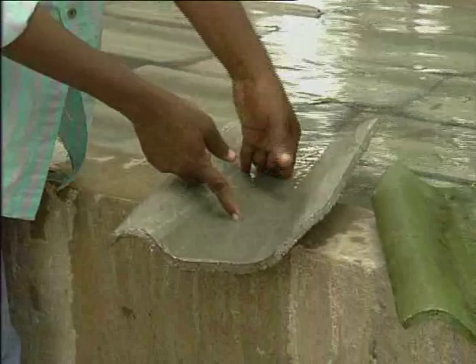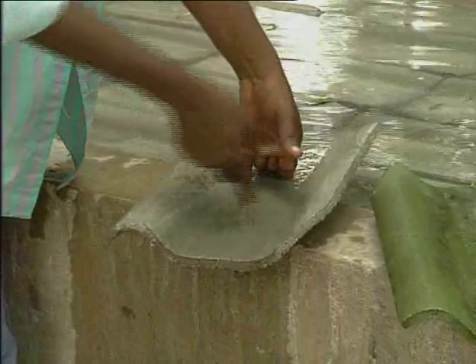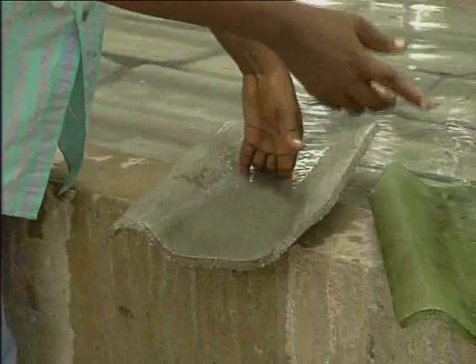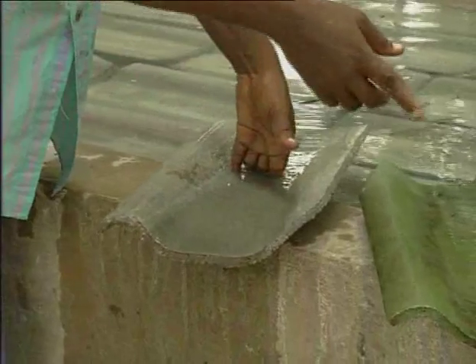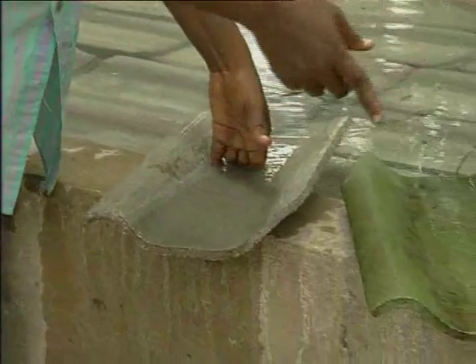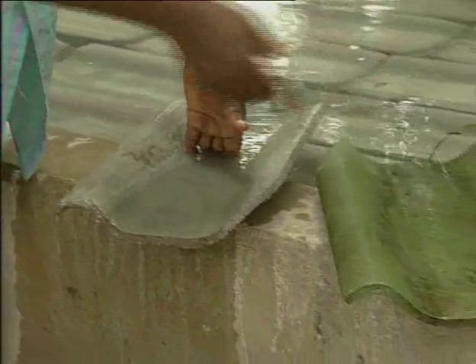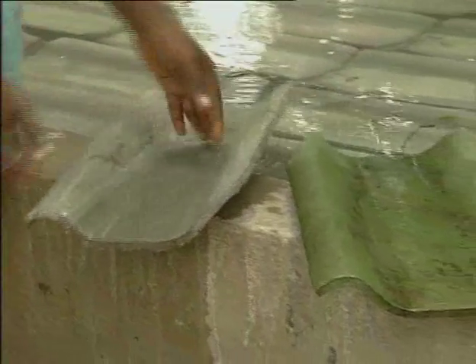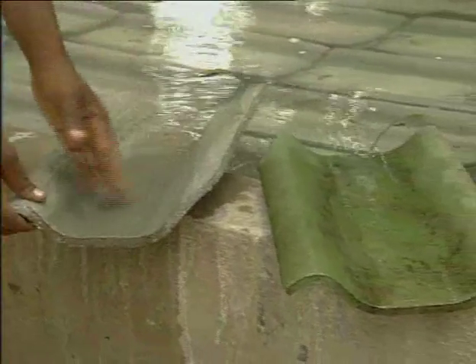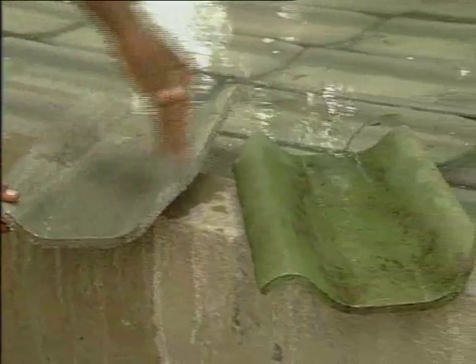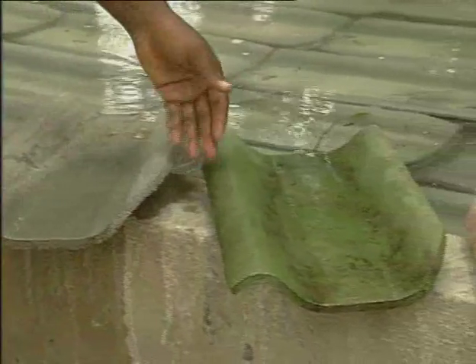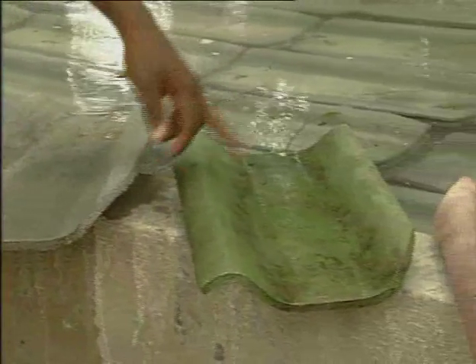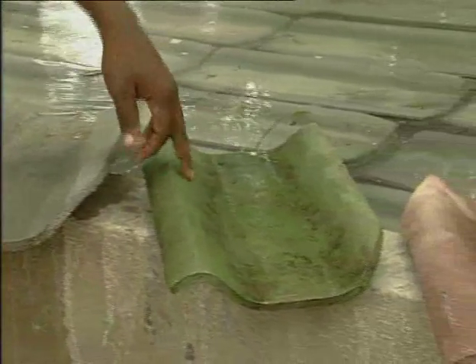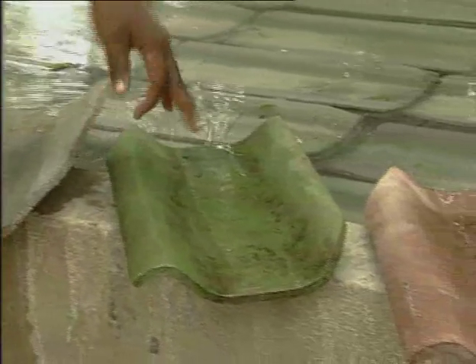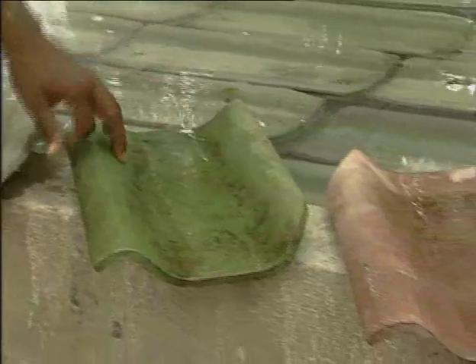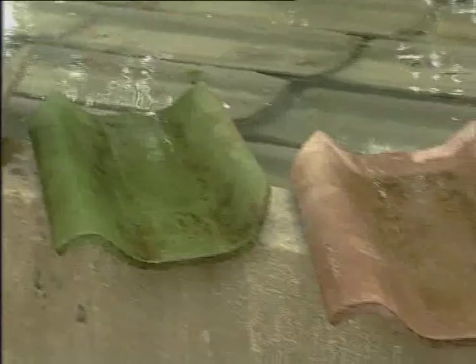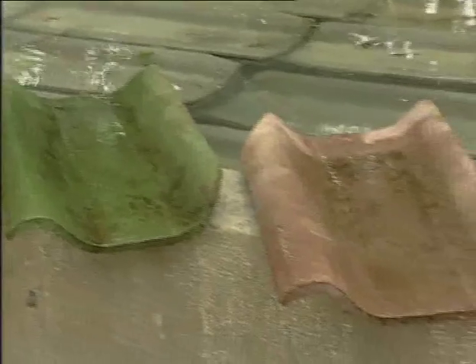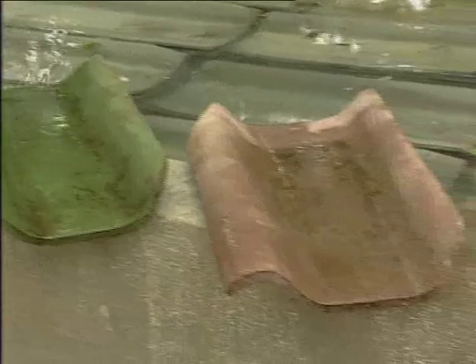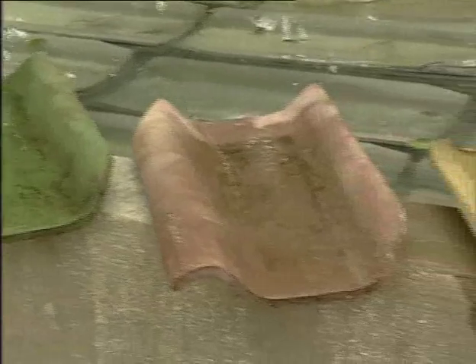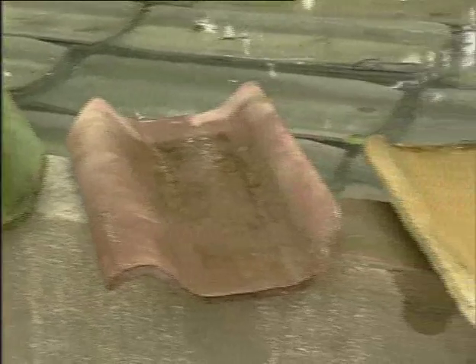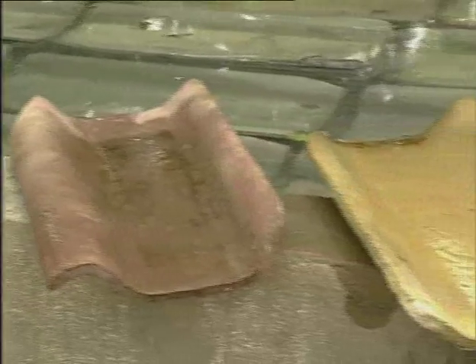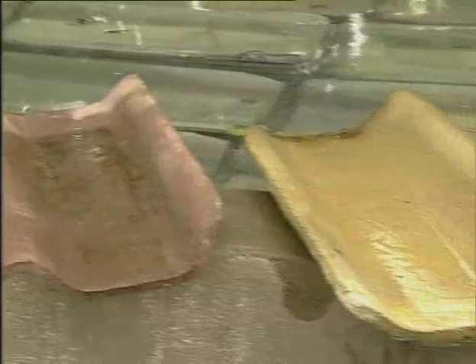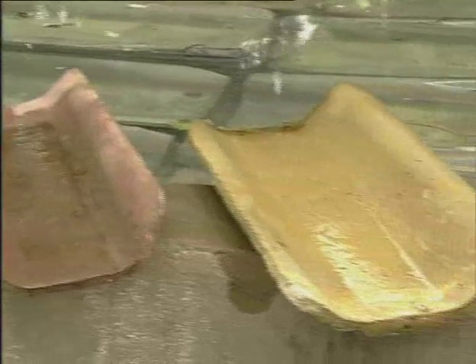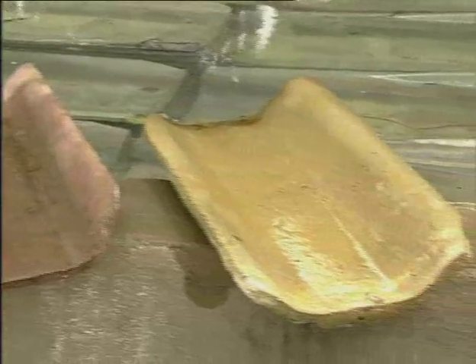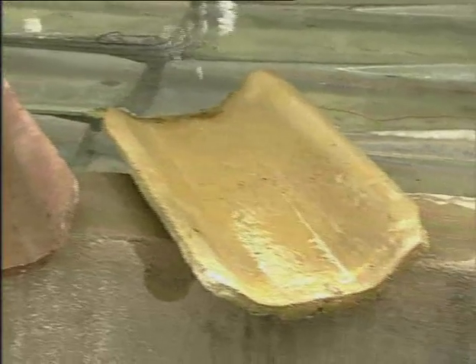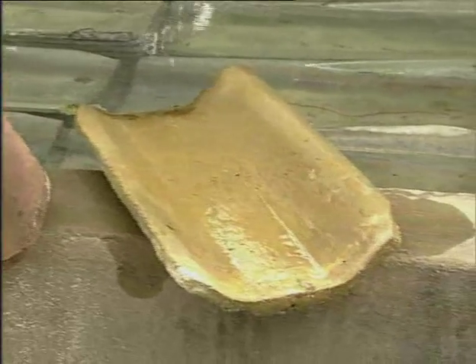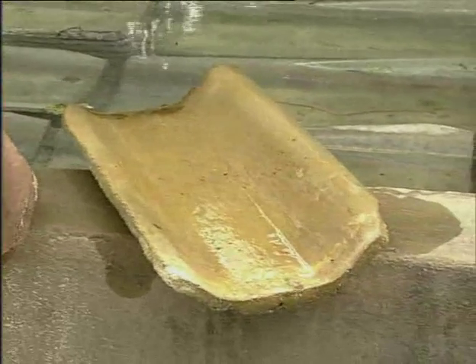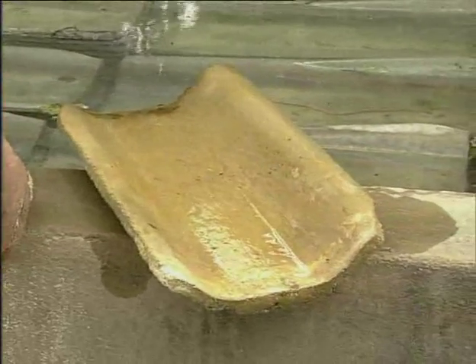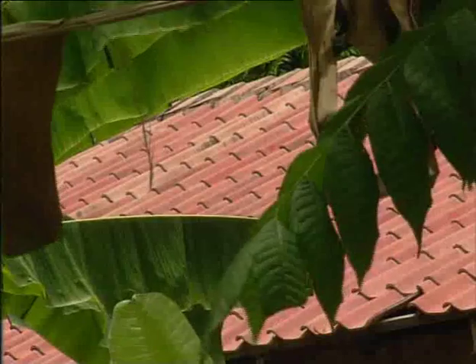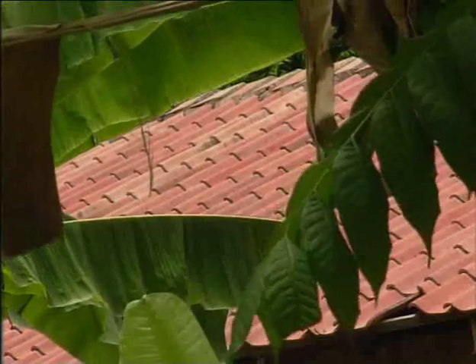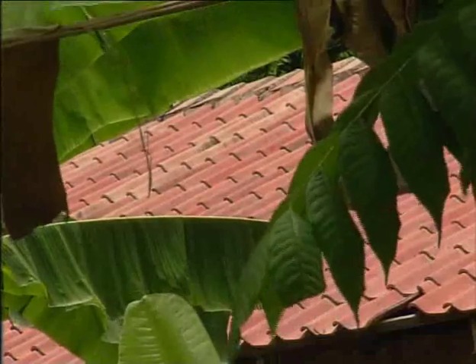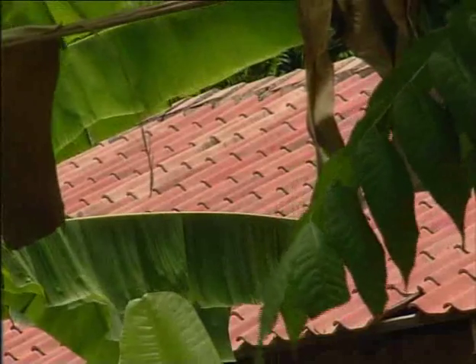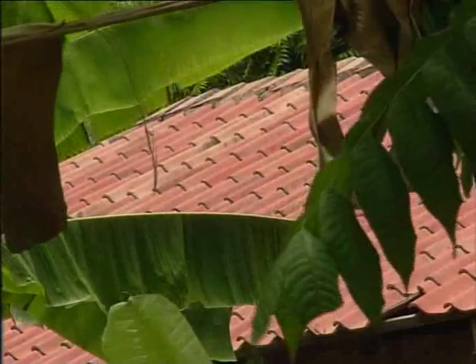Paul can also add colouring of different shades — green, red and yellow — to brighten up the tiles, embellishing and also protecting the houses of the region.